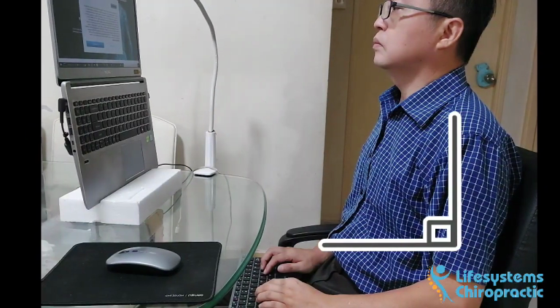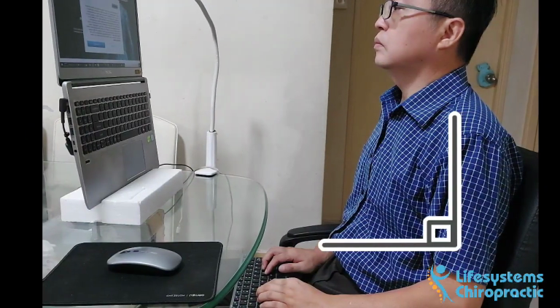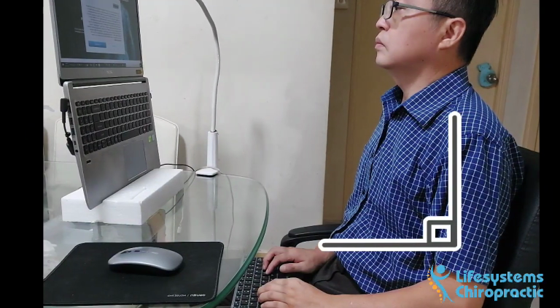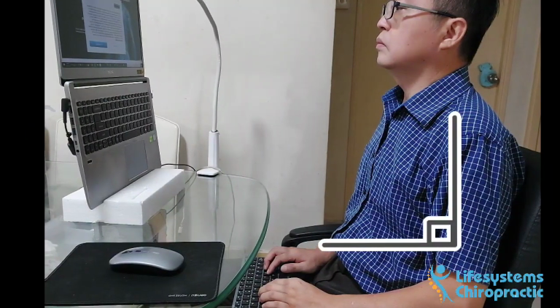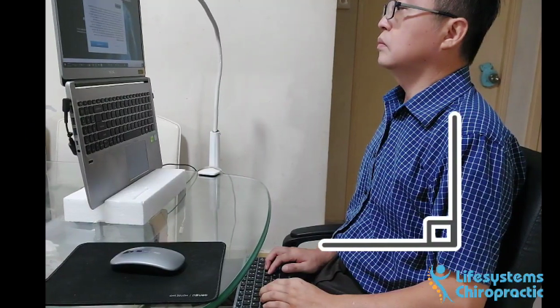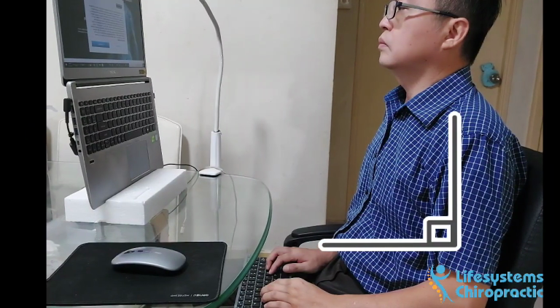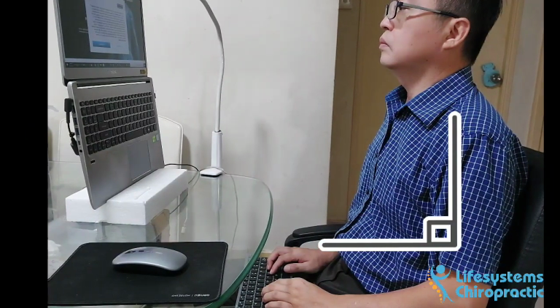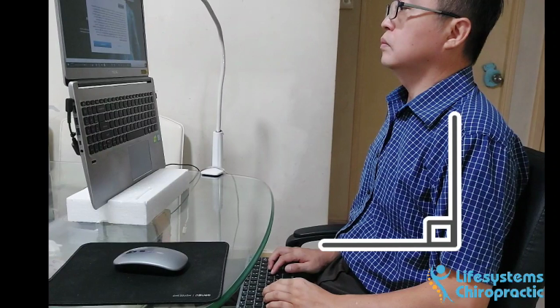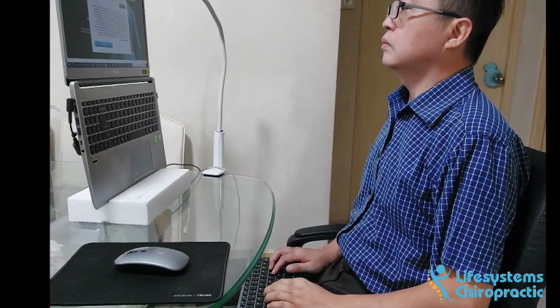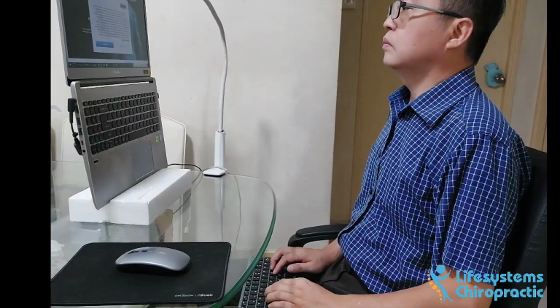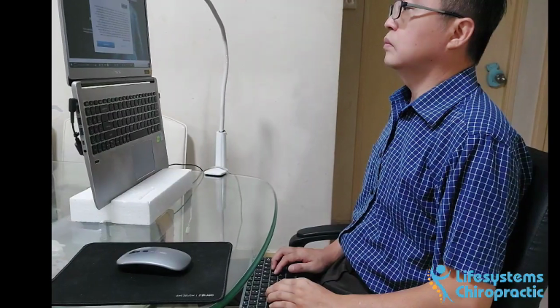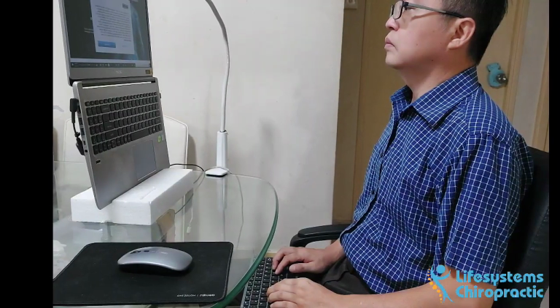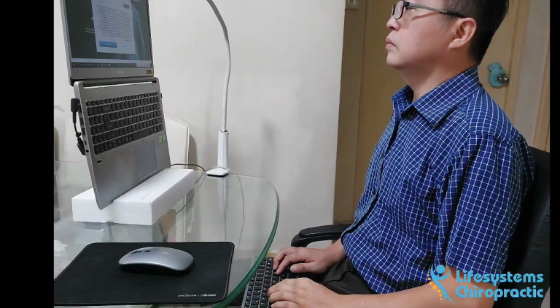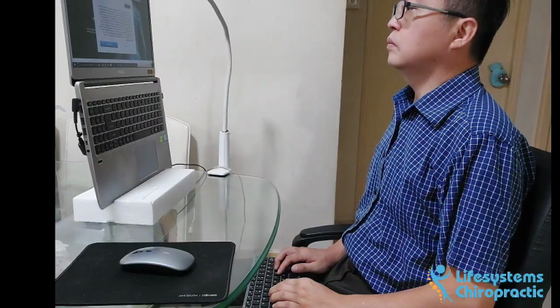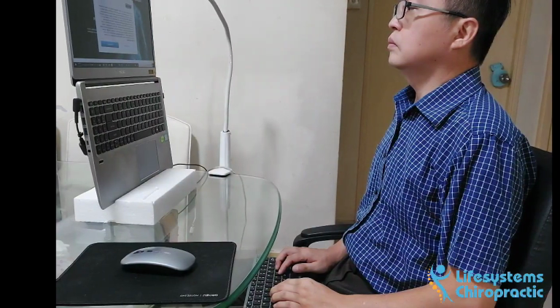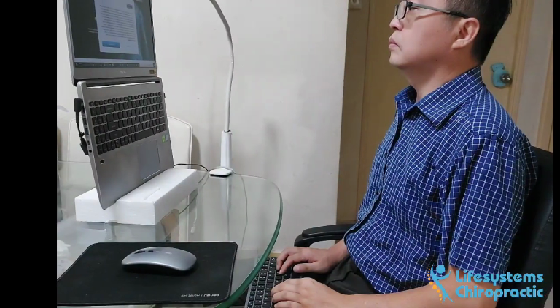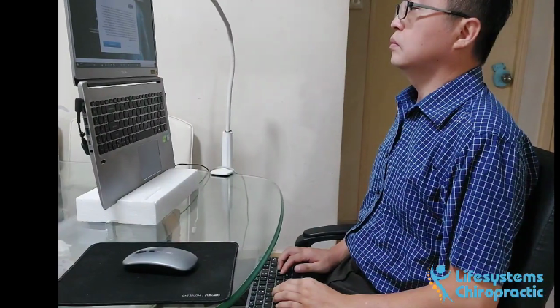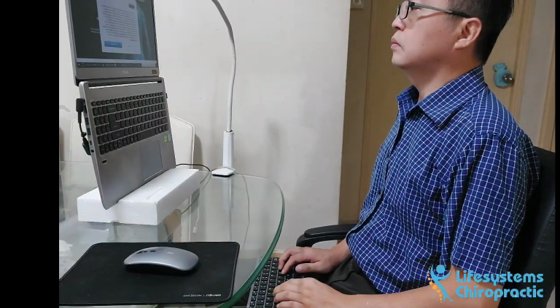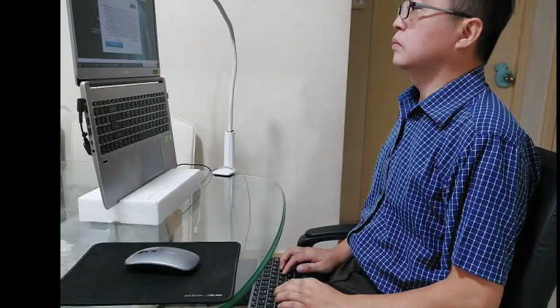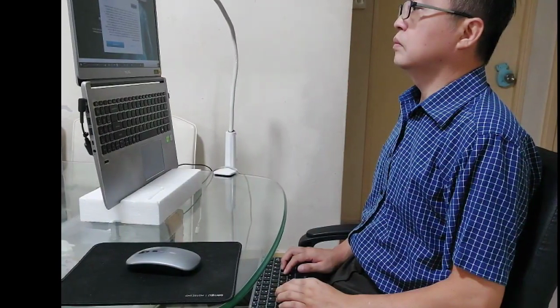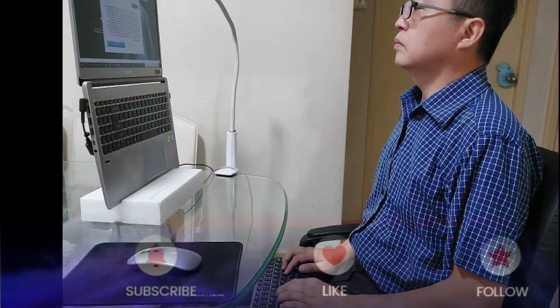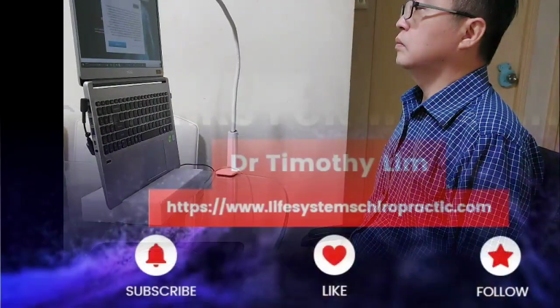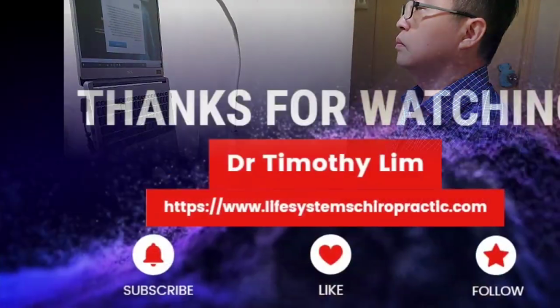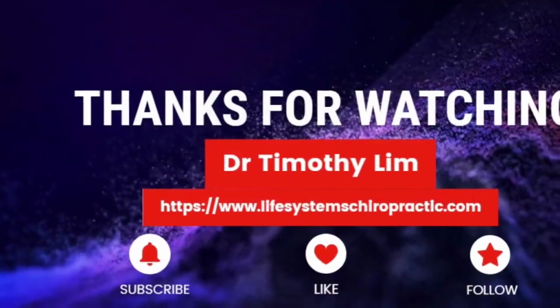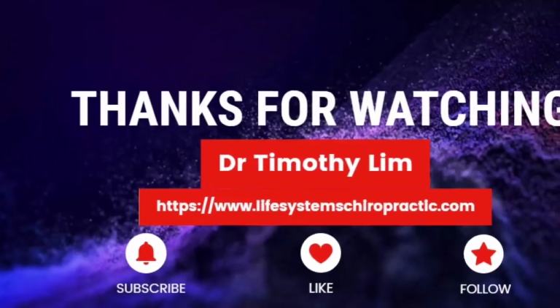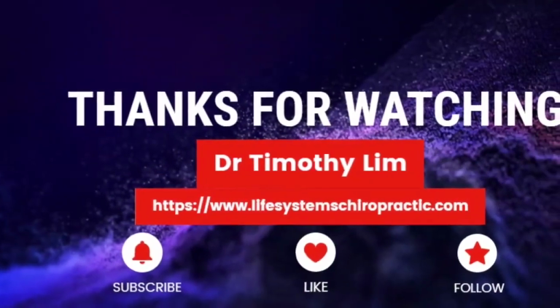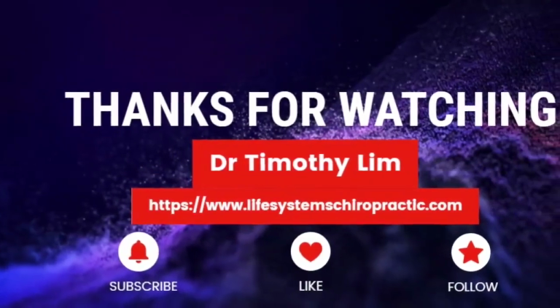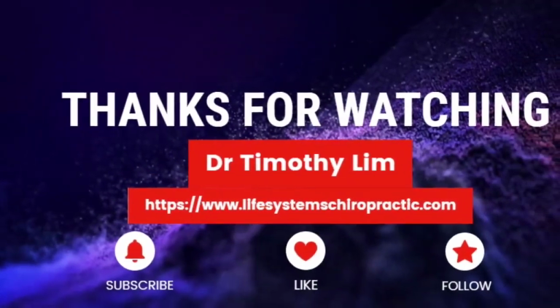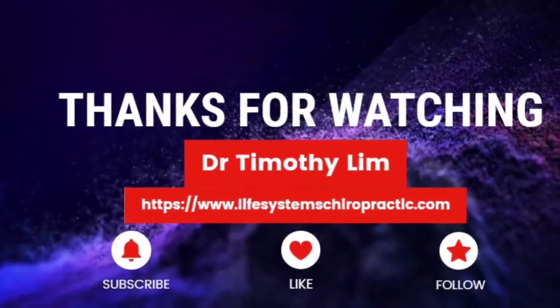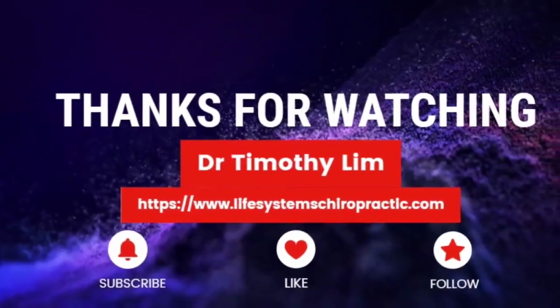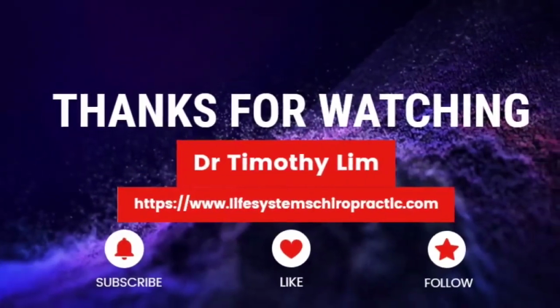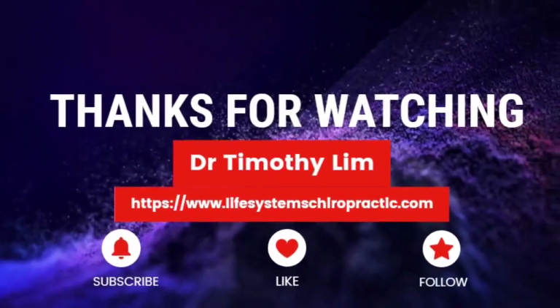Hope you enjoyed this posture hack, which could very well be the best posture for working on a laptop on a budget. Once again, thanks for watching. We'll see you next time.